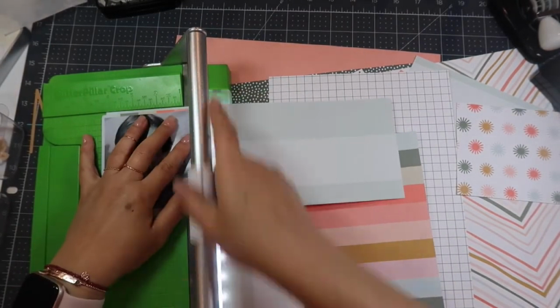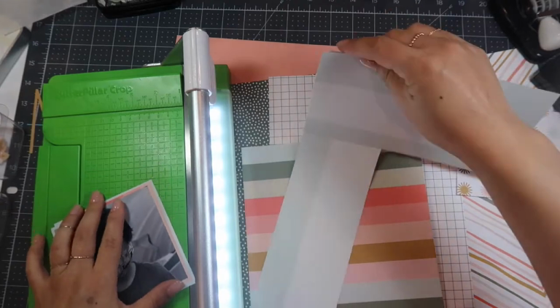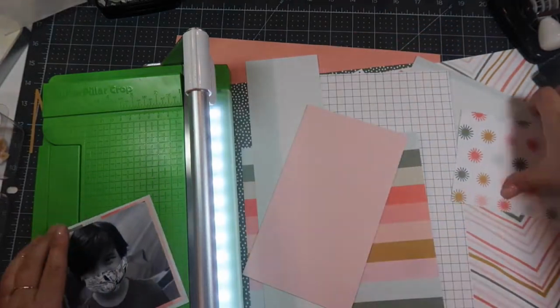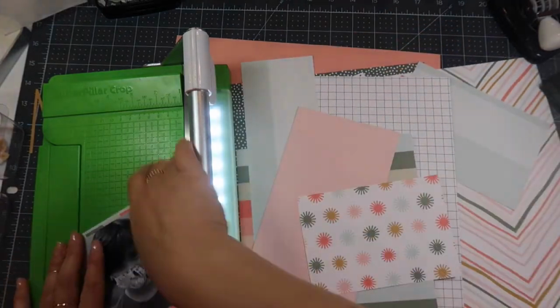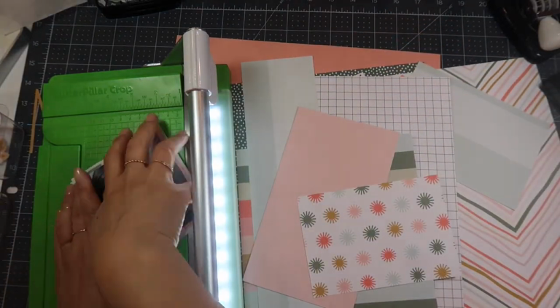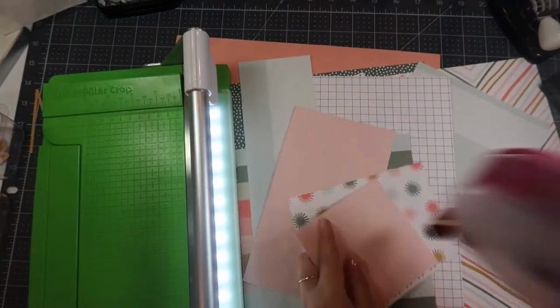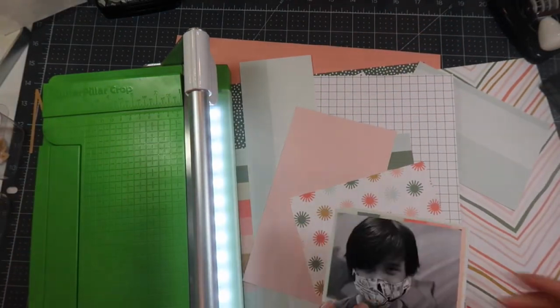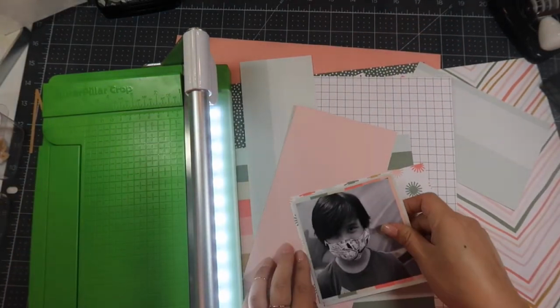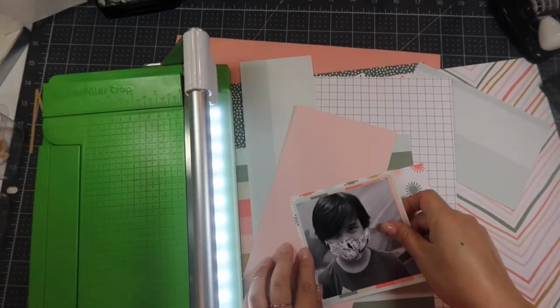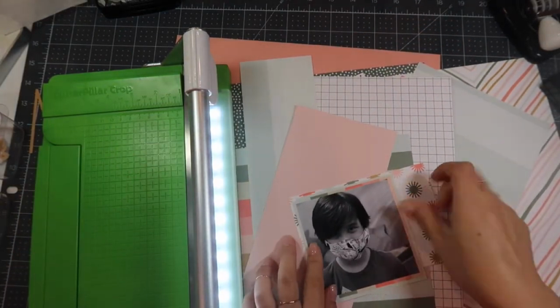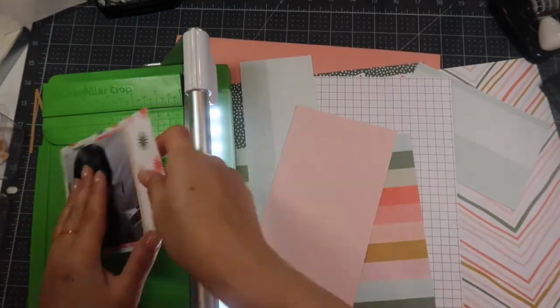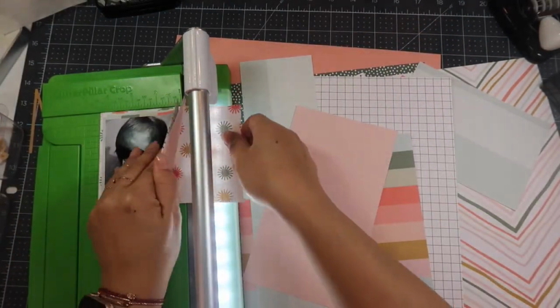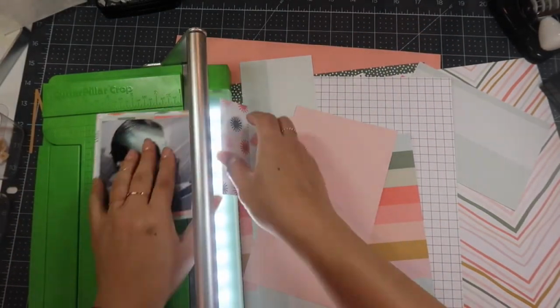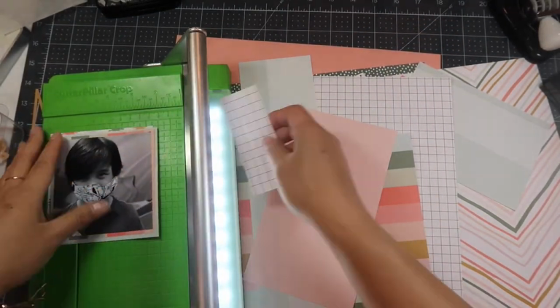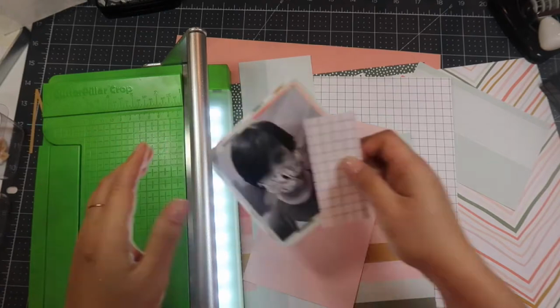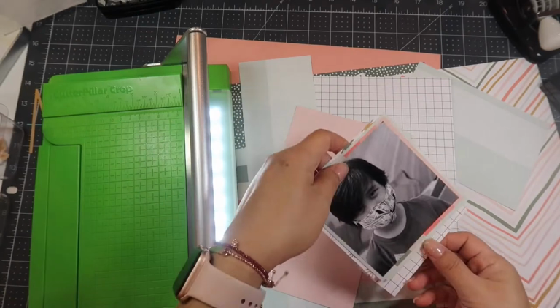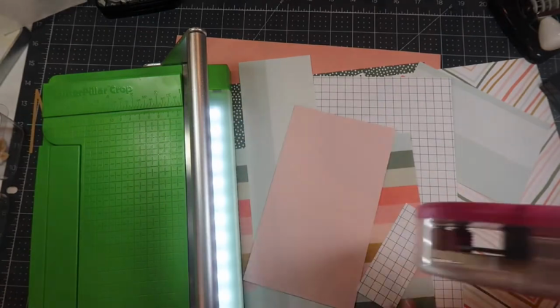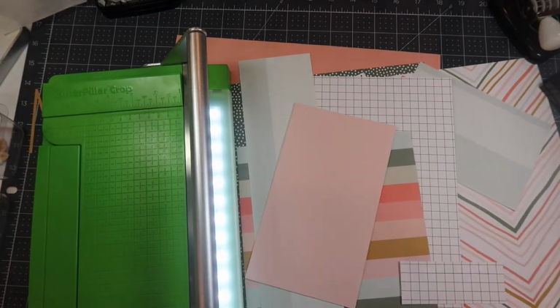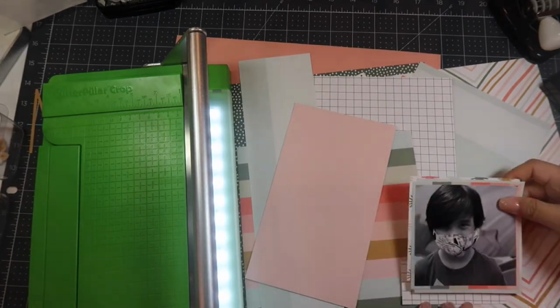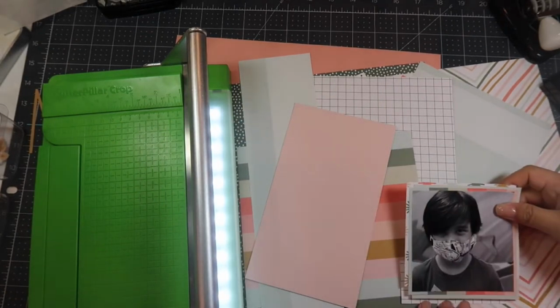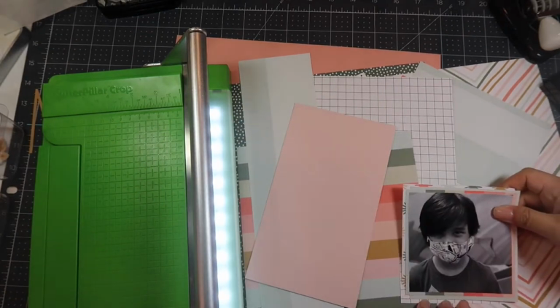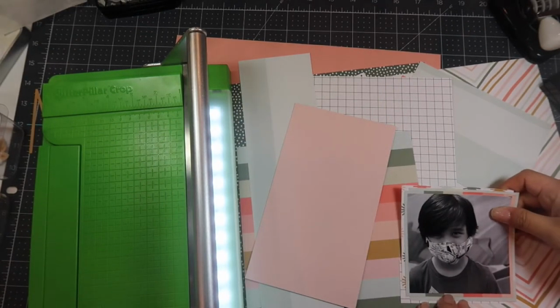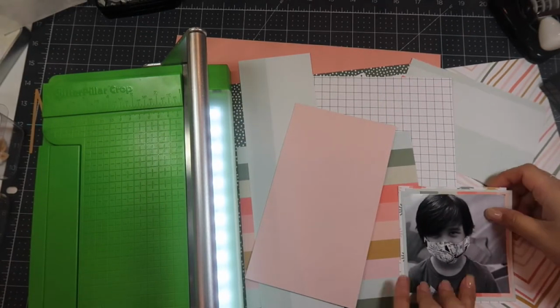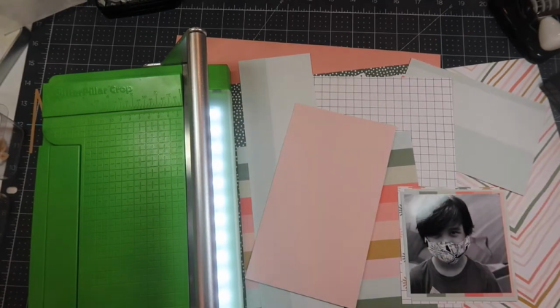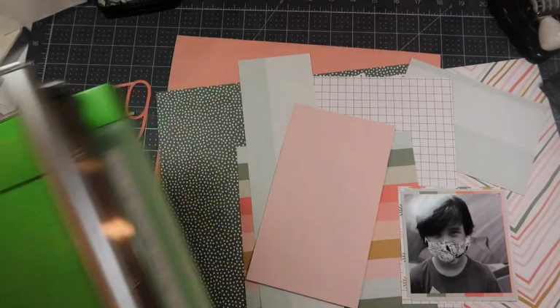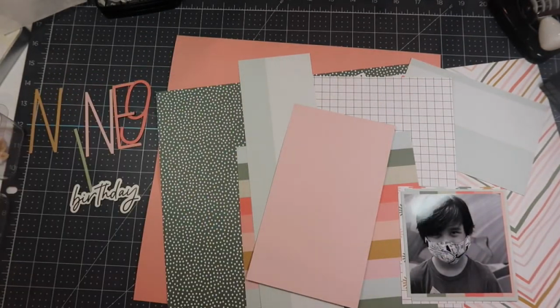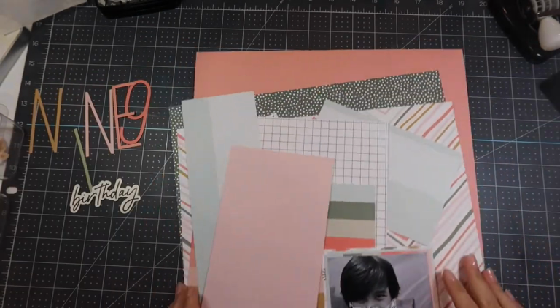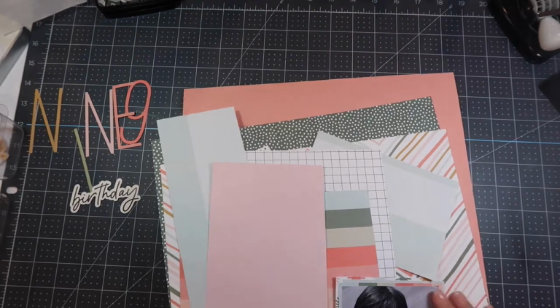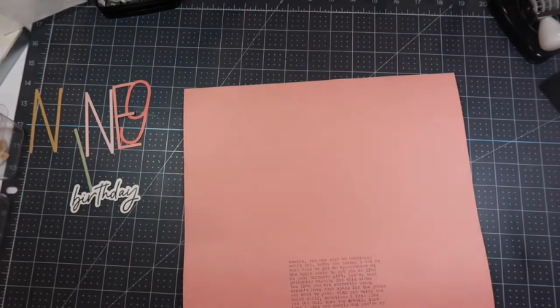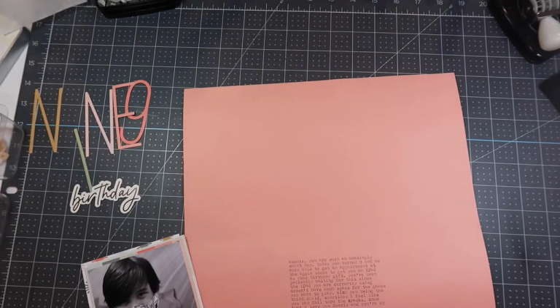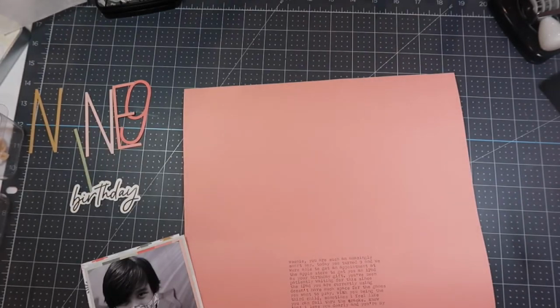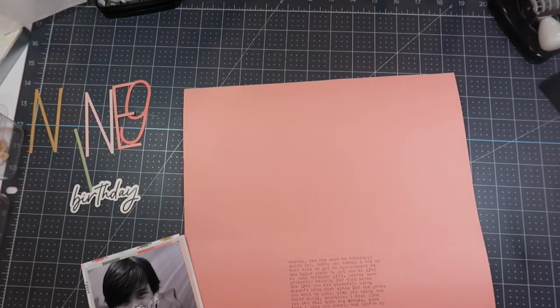I'm taking my scraps of paper from this kit and using my ATG gun to create some layers. I like my layers to not line up evenly, so they're just a little bit off kilter.